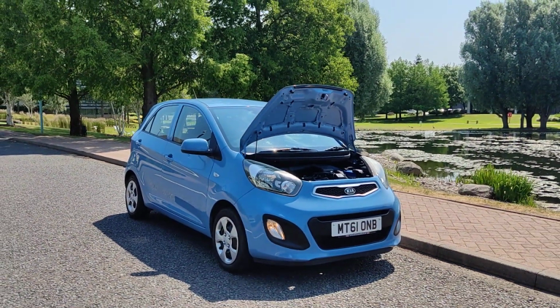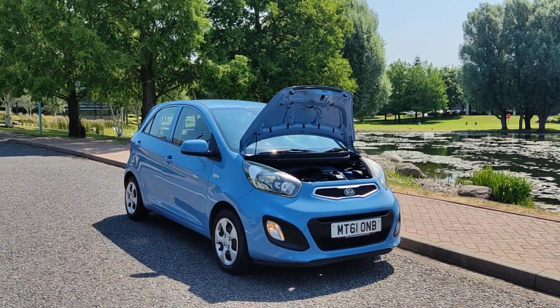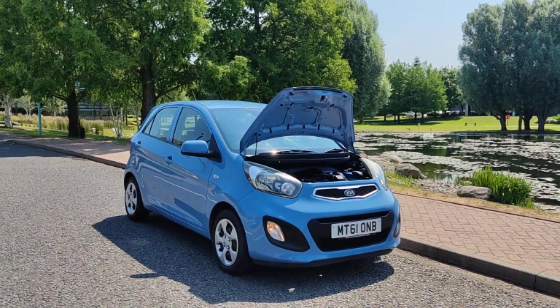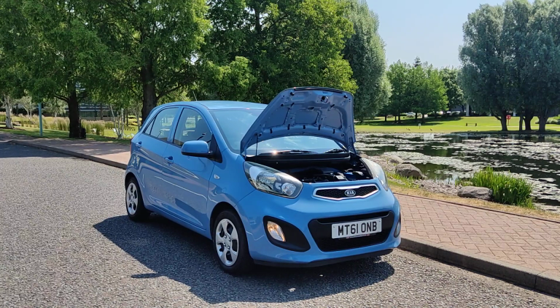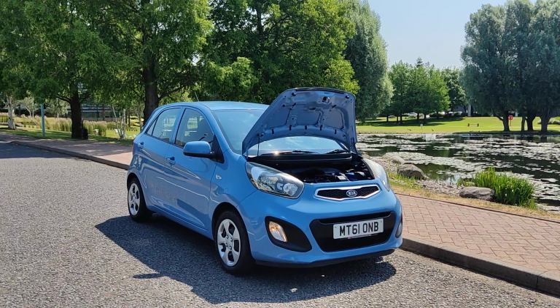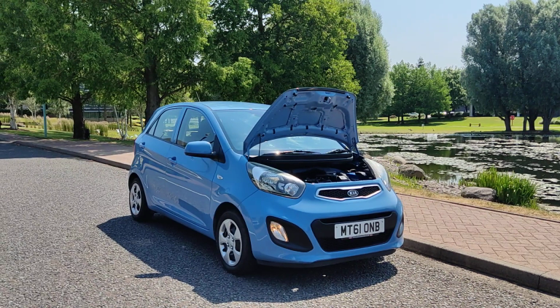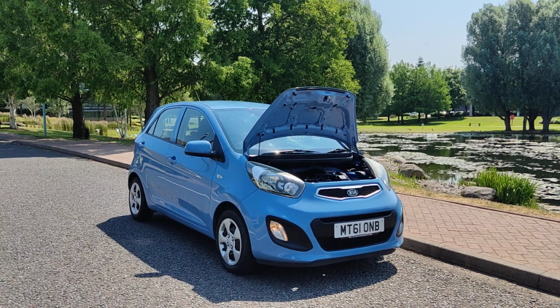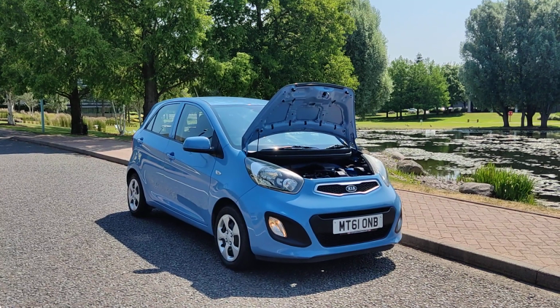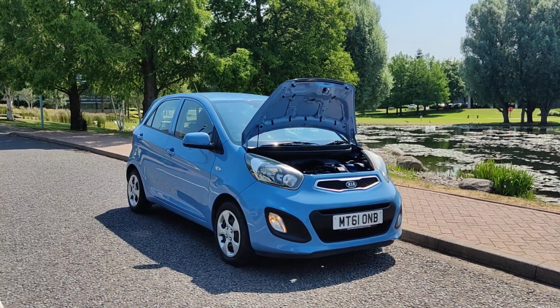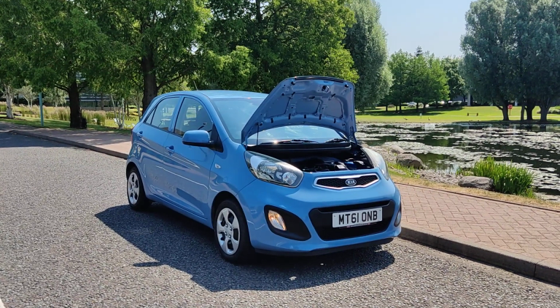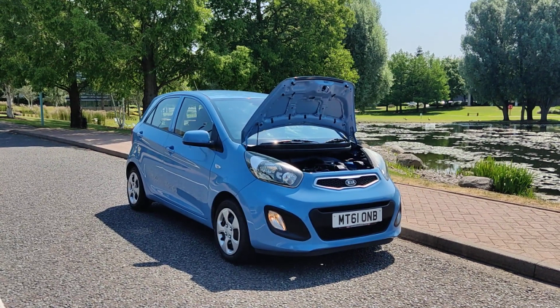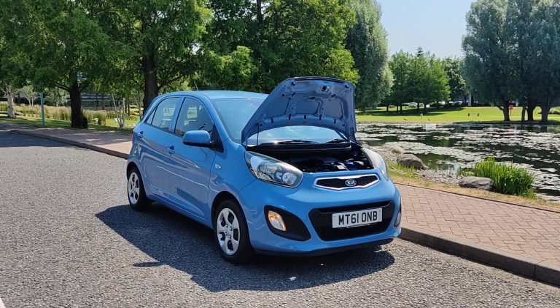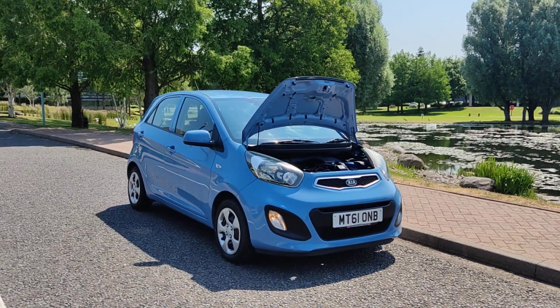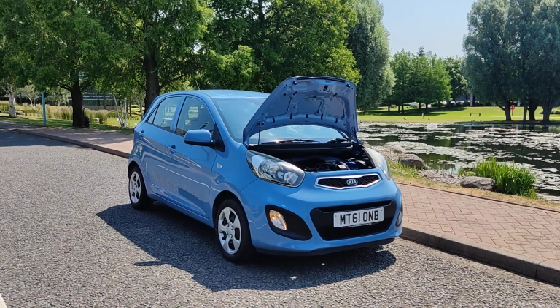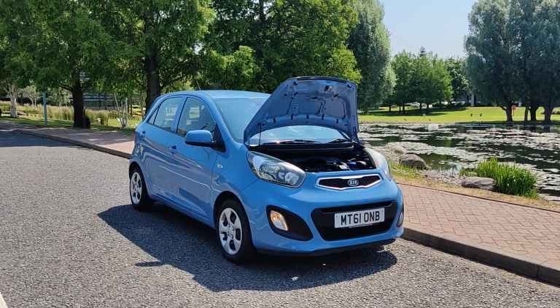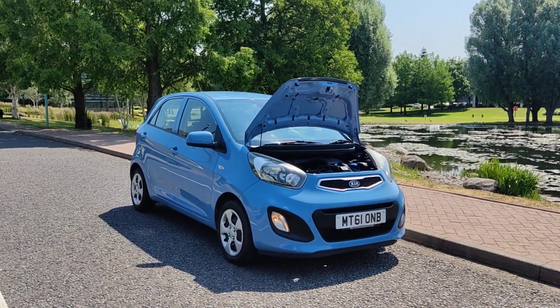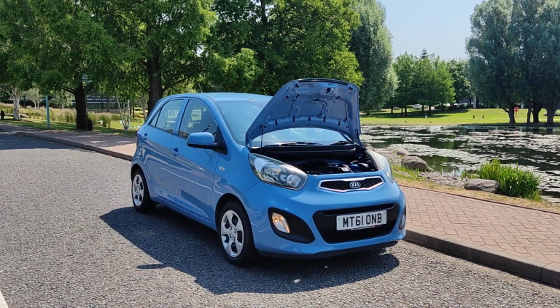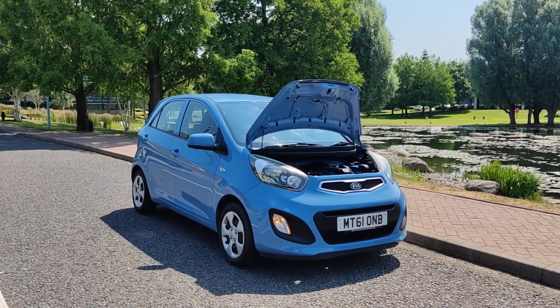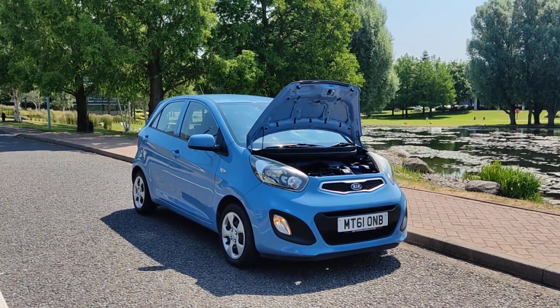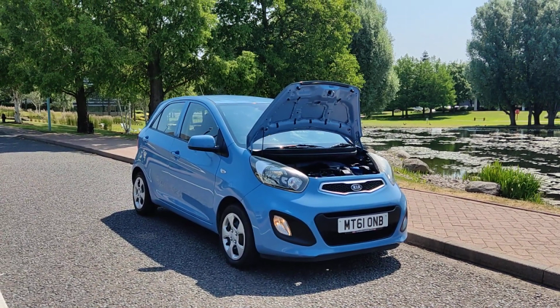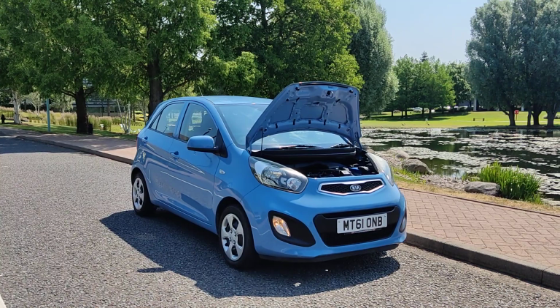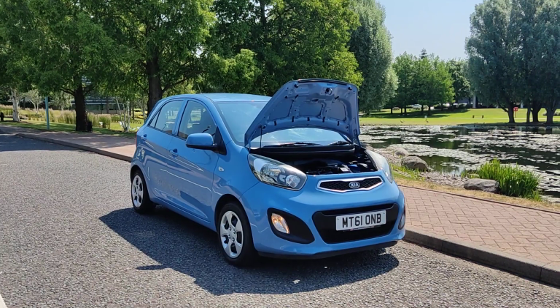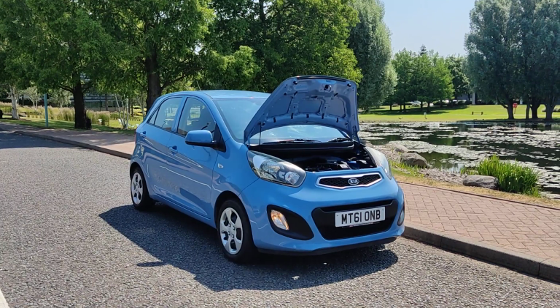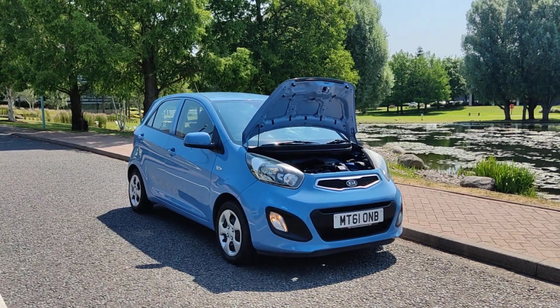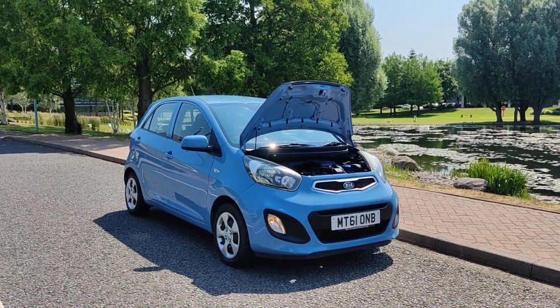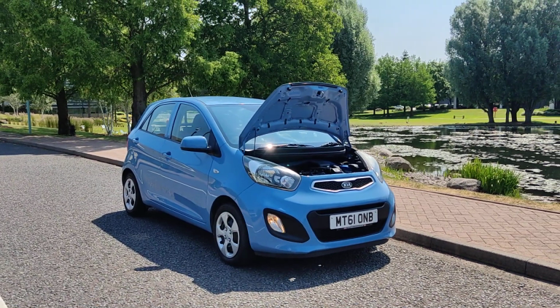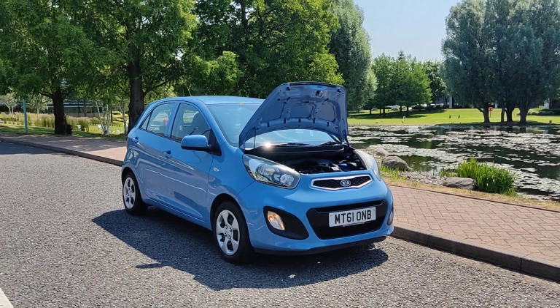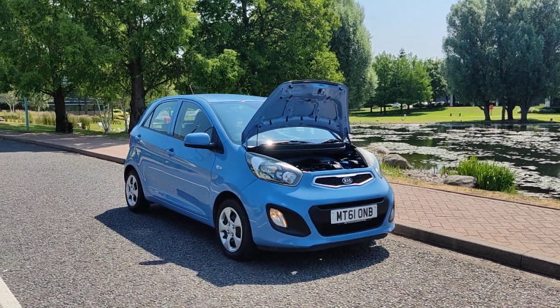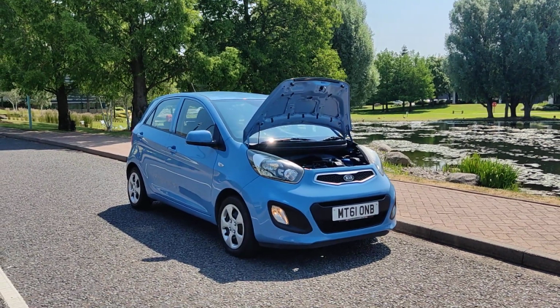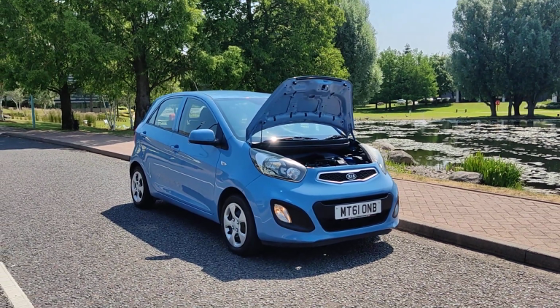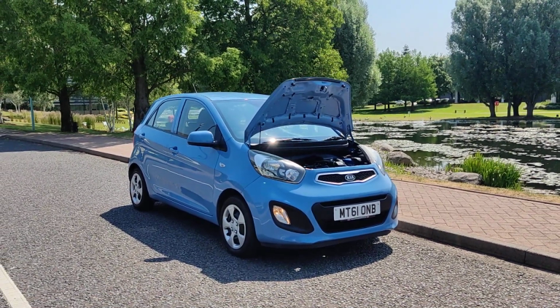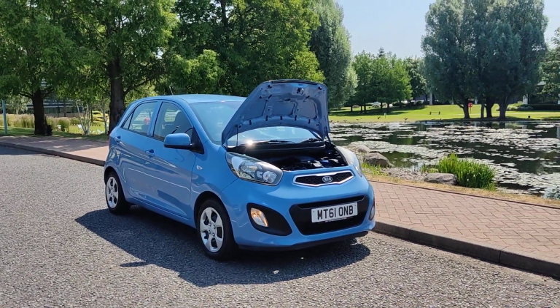MOT included, no road tax on this vehicle. A great car for first-time buyers. Please do not hesitate to contact Fake Car Deals Limited. Thank you.